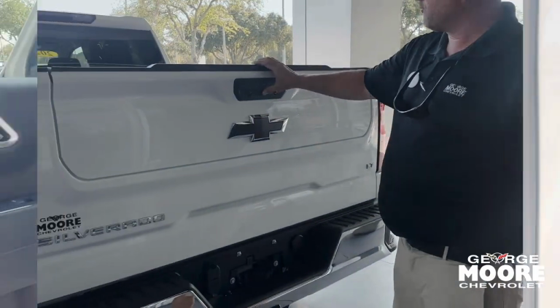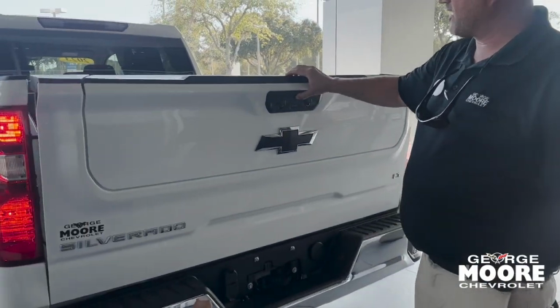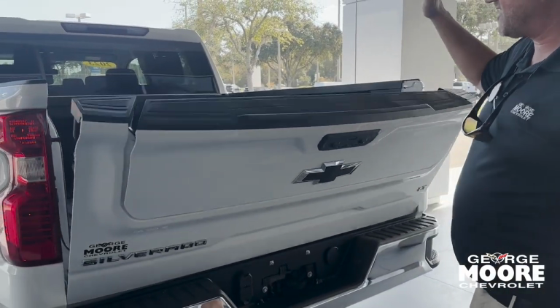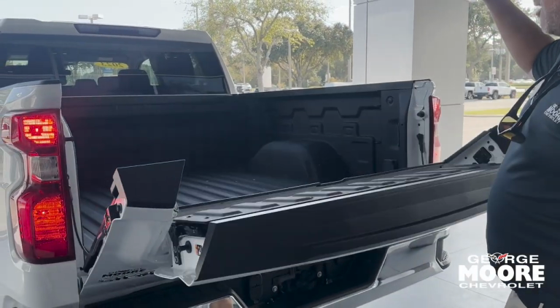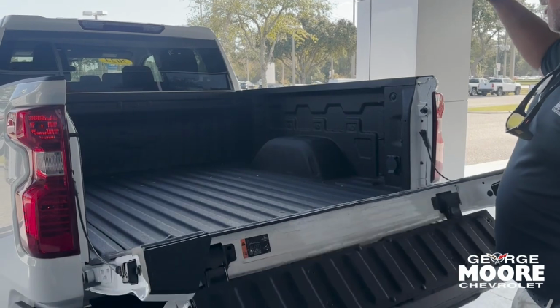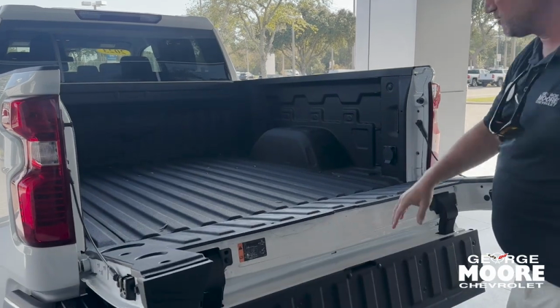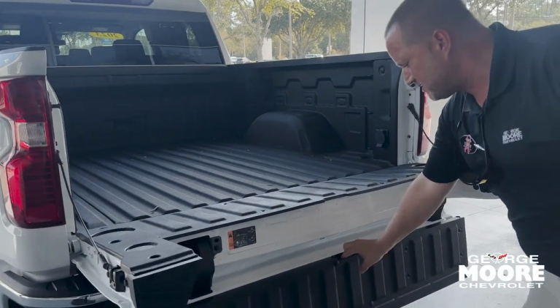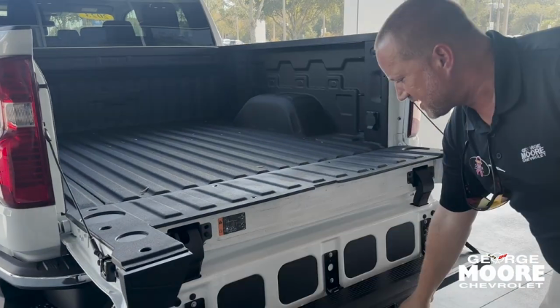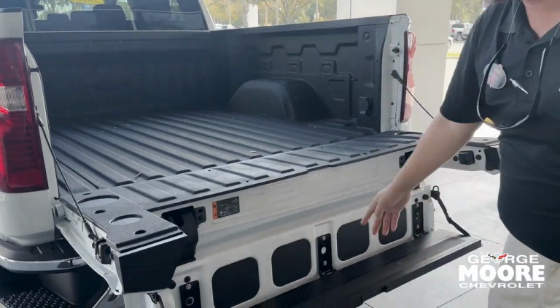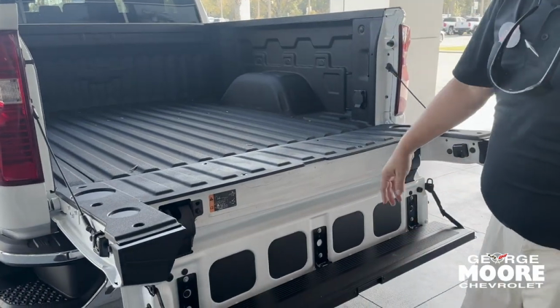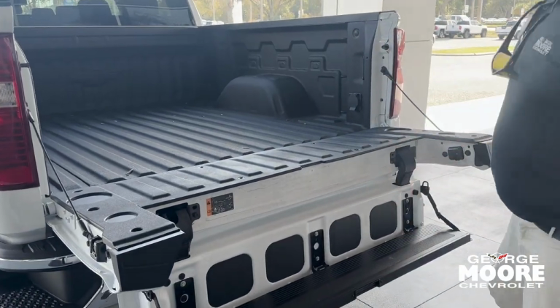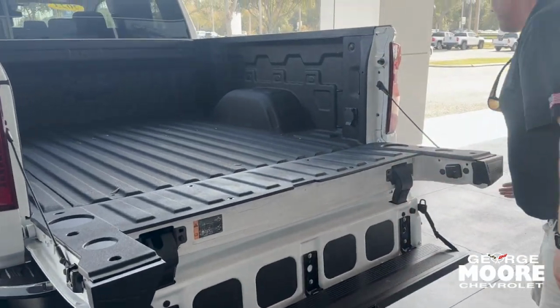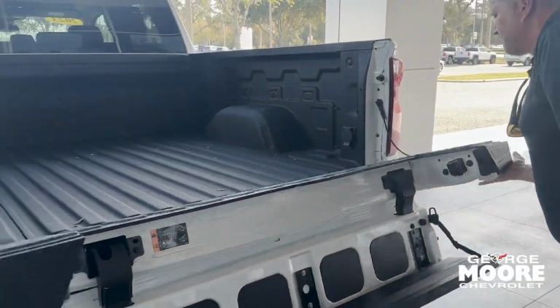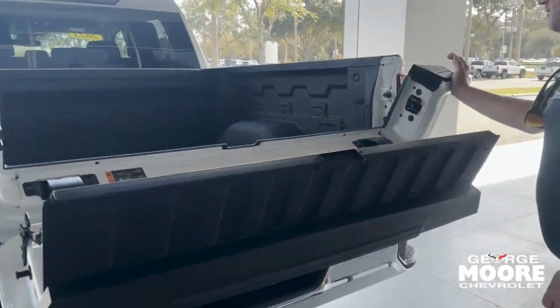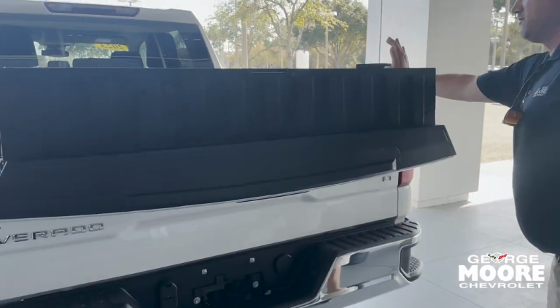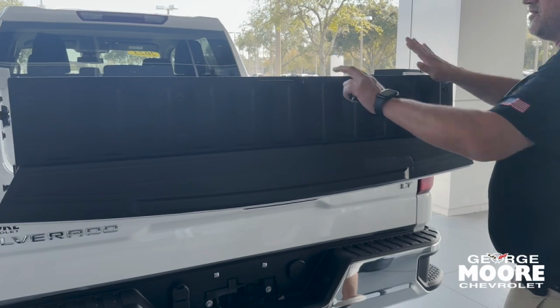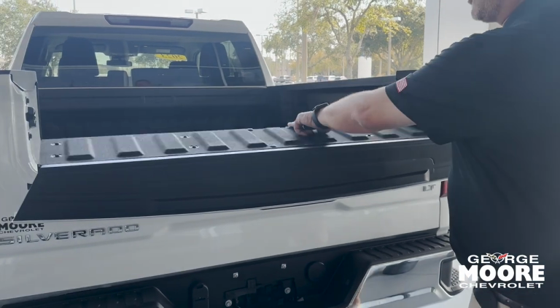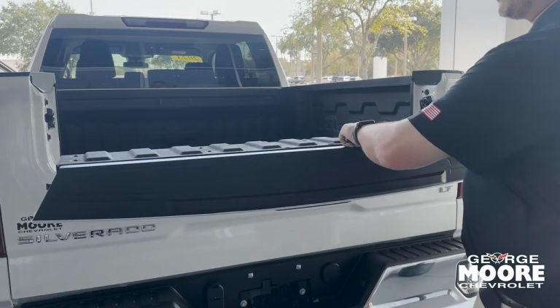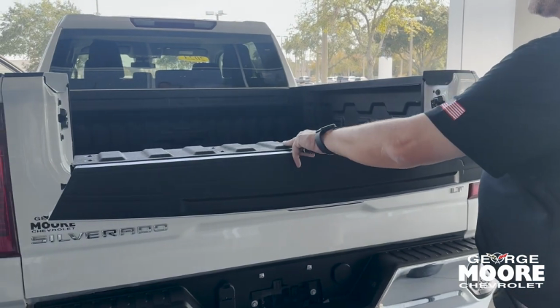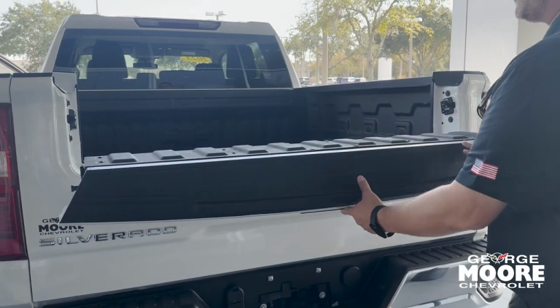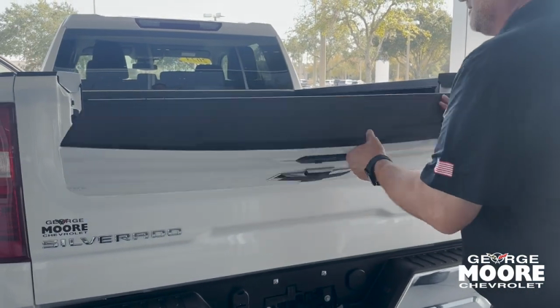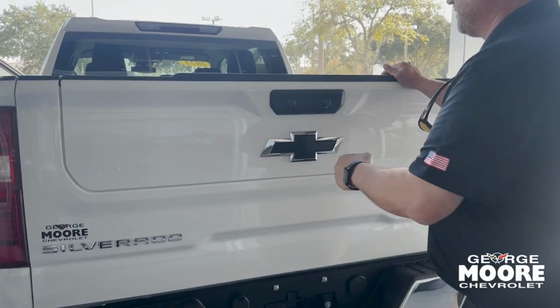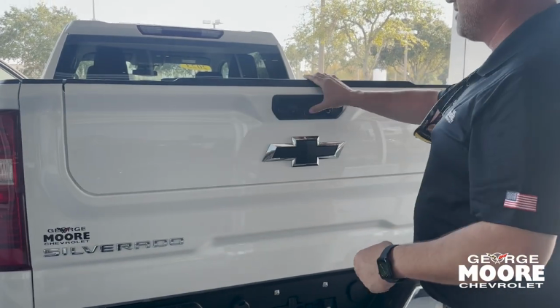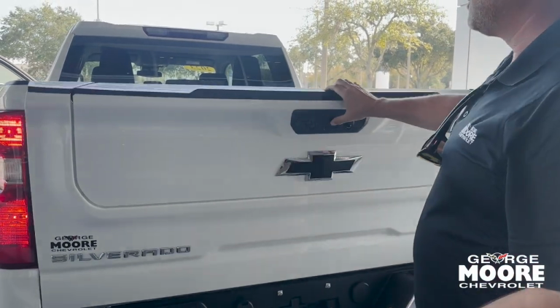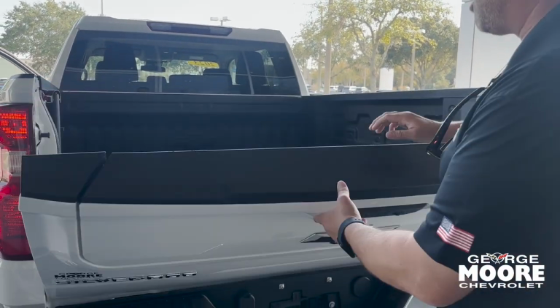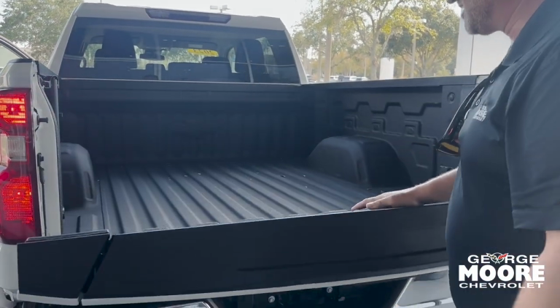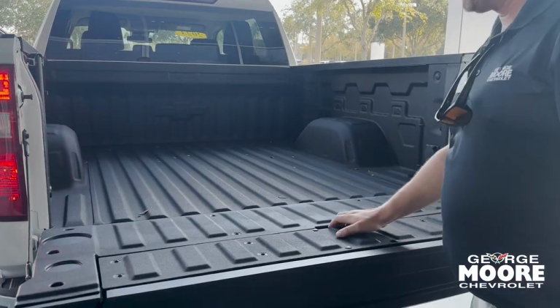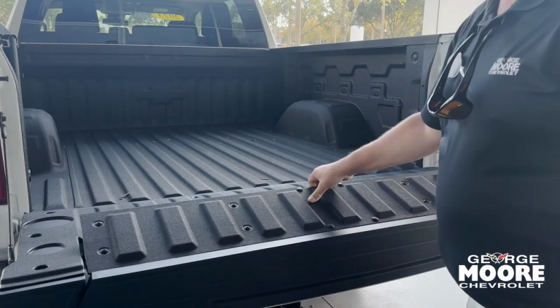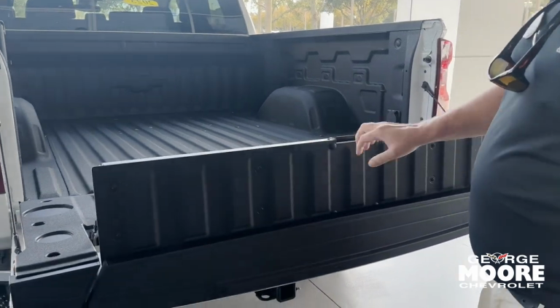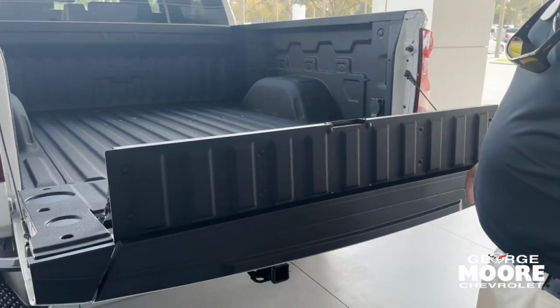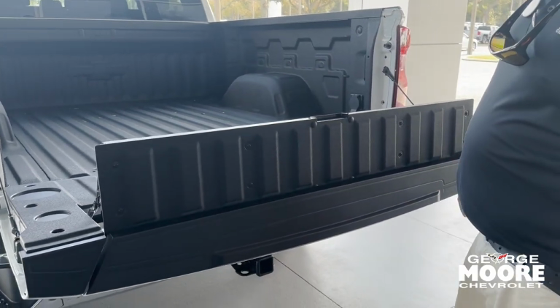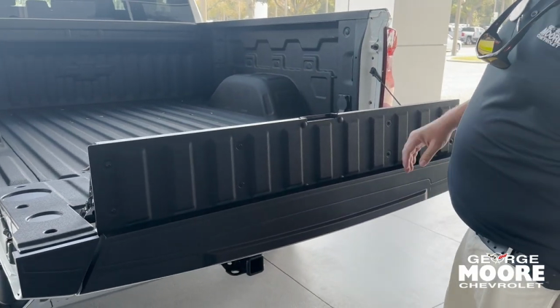Beautiful multi-flex tailgate on it so you can flex with it — make it into a step to get in. You can also see there's a workbench right here, and you can also extend your bed out as well to give you a little extra space when you need it.